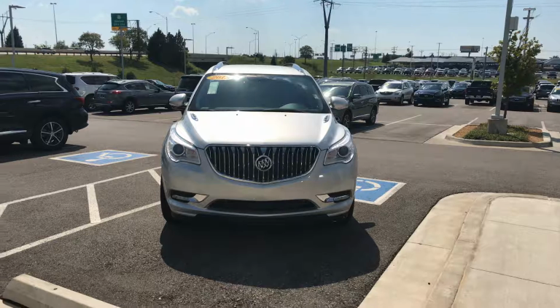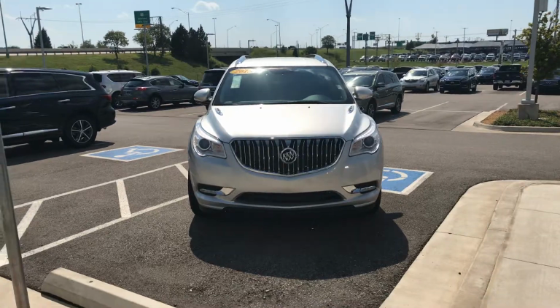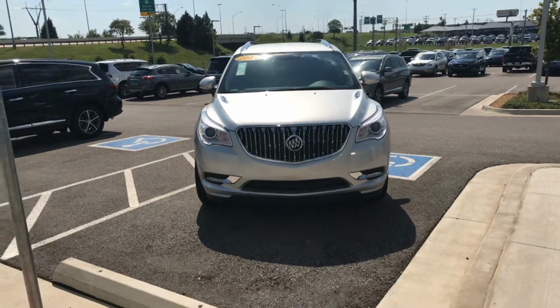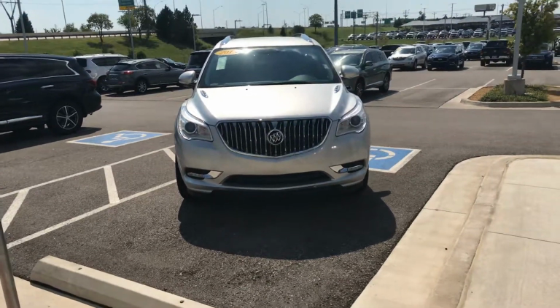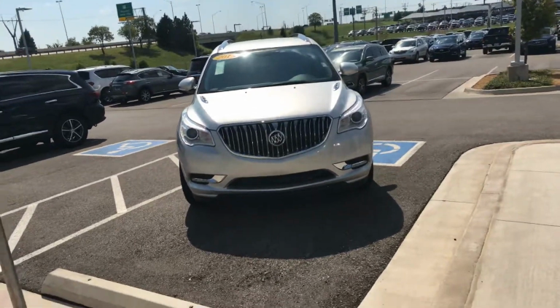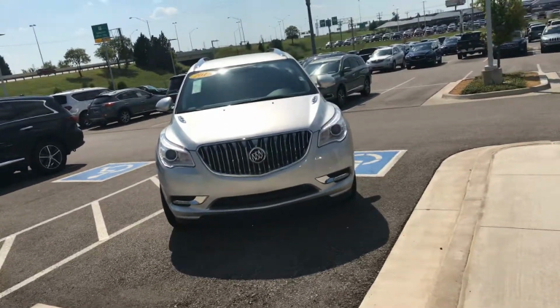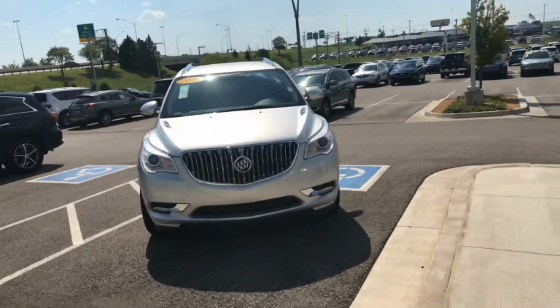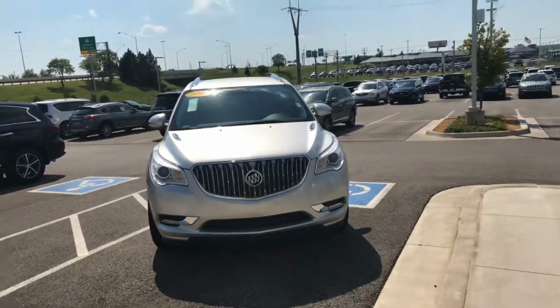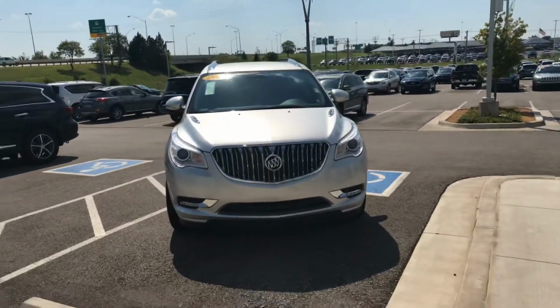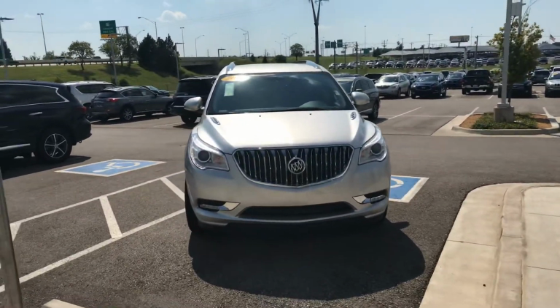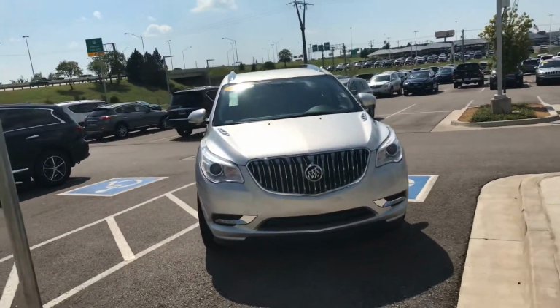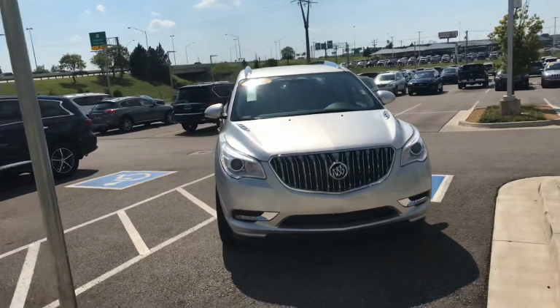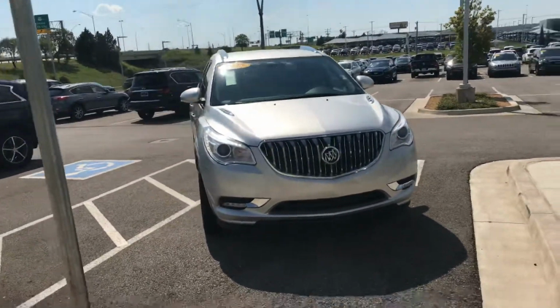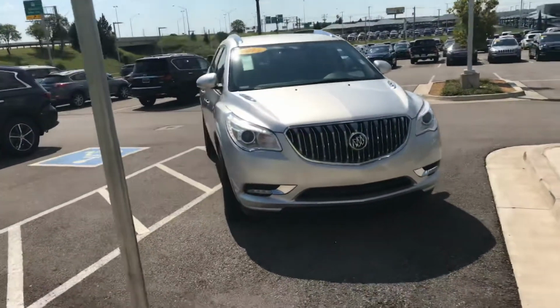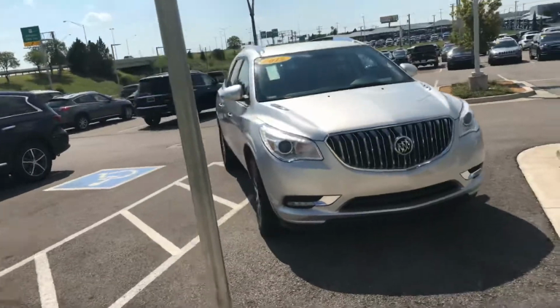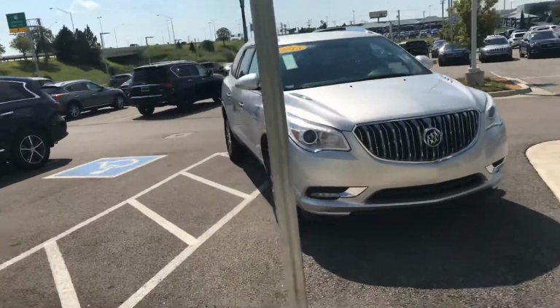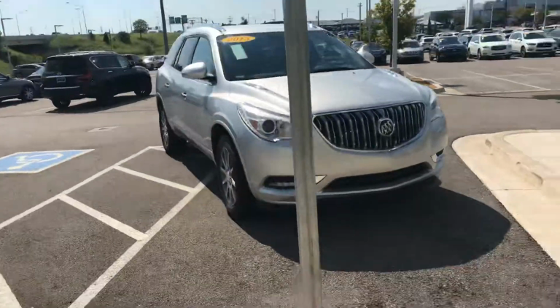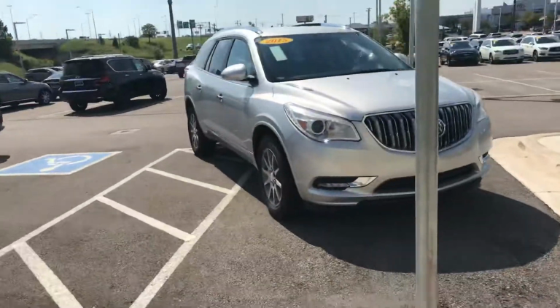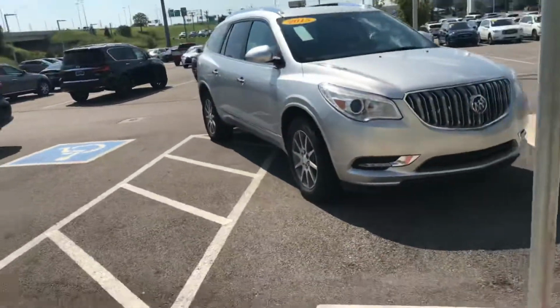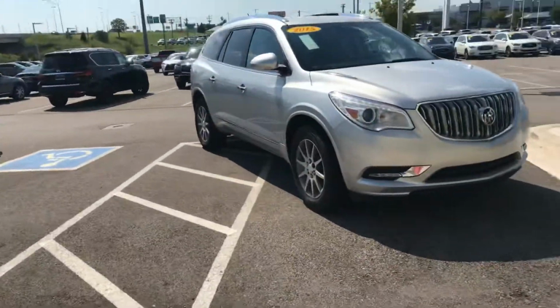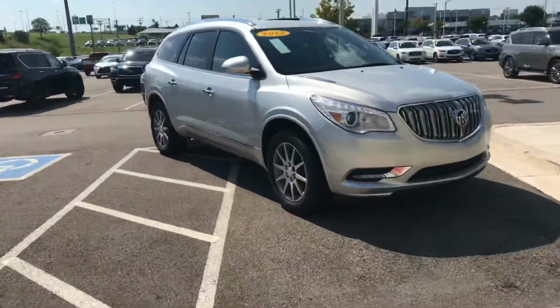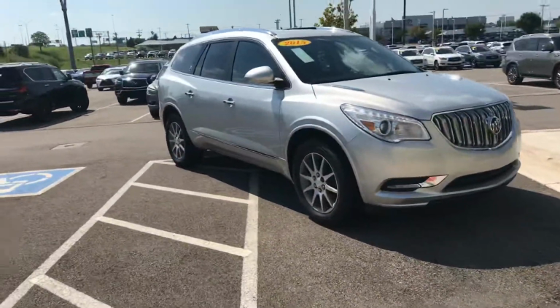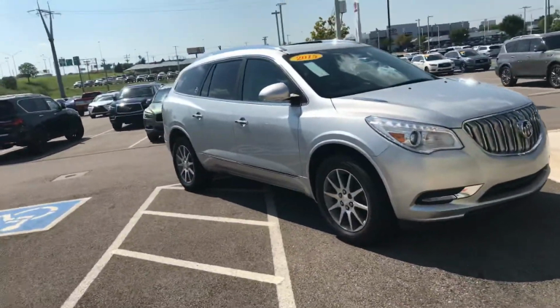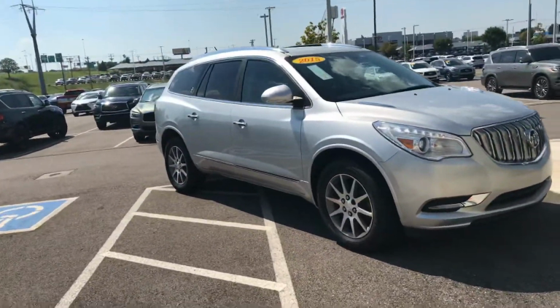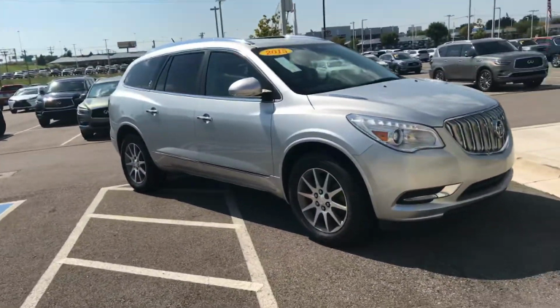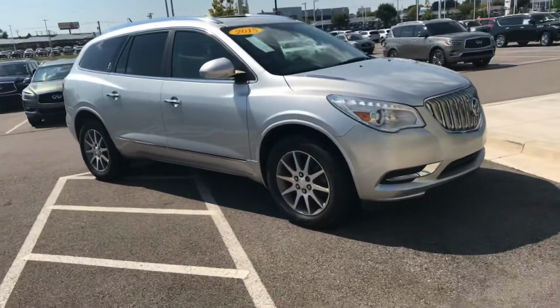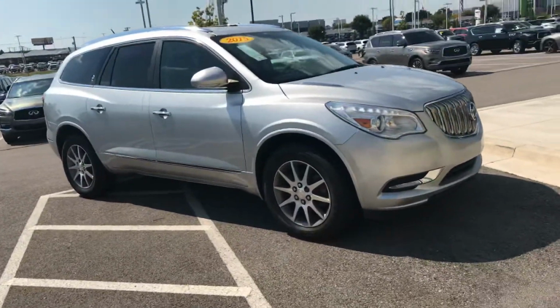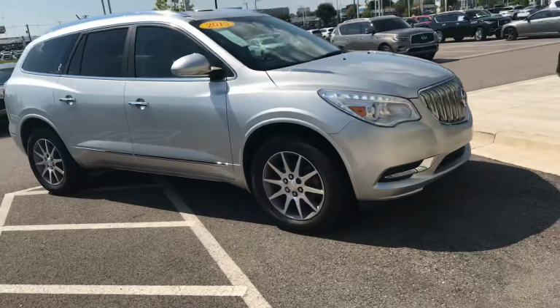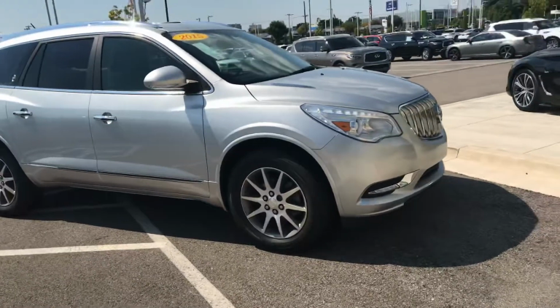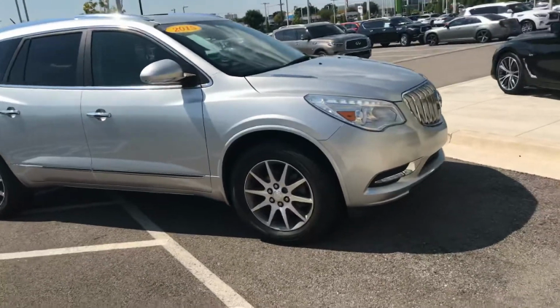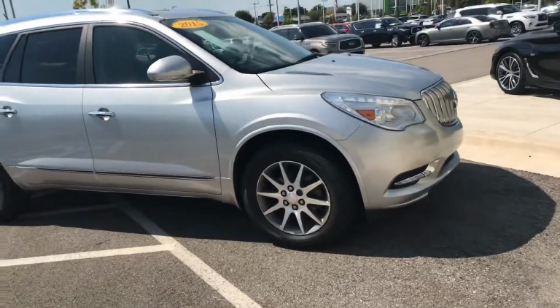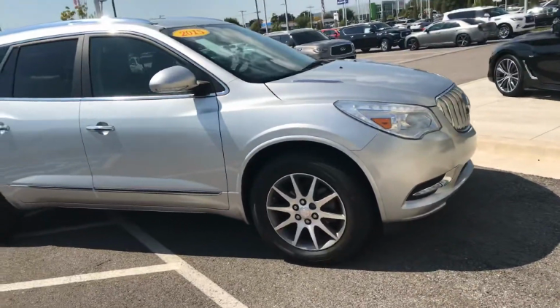Good afternoon, Ms. Beck. This is the 2015 Buick — we just got it in. It's got fresh tread and it's been through the service. All the service work has been done.